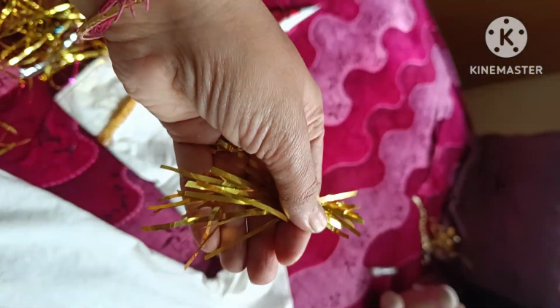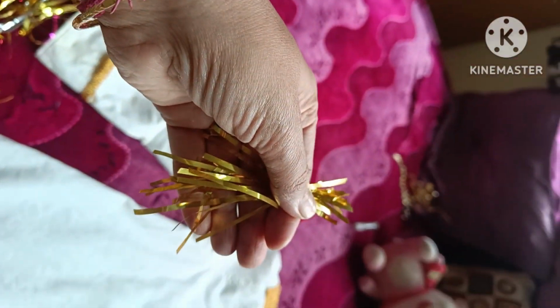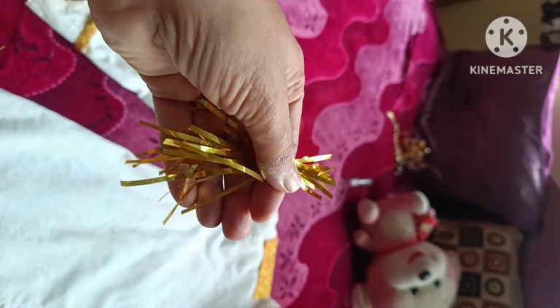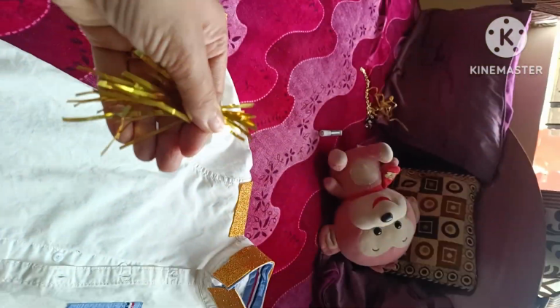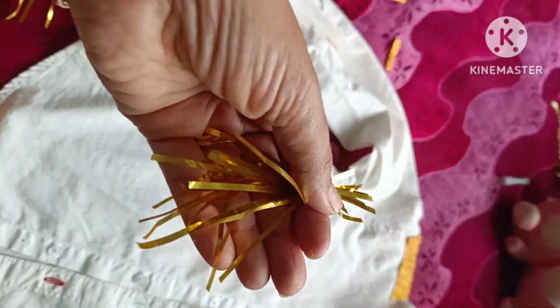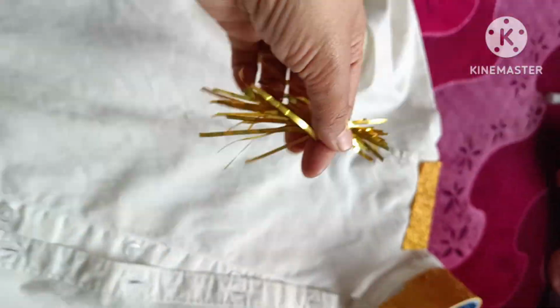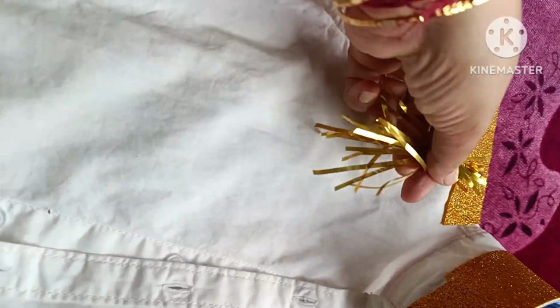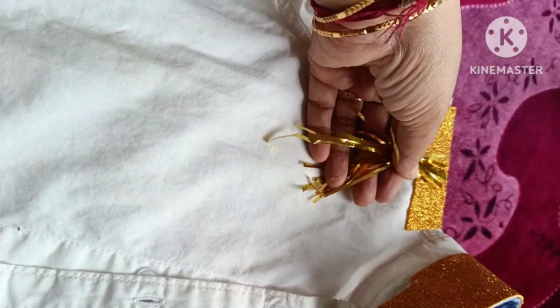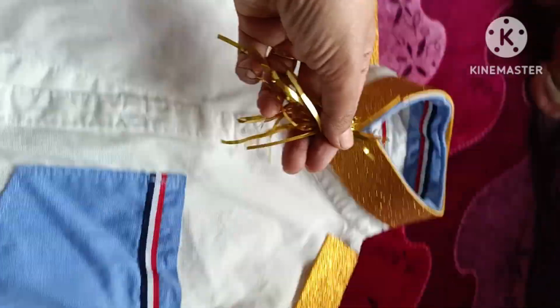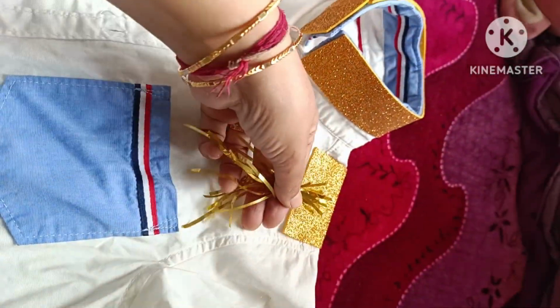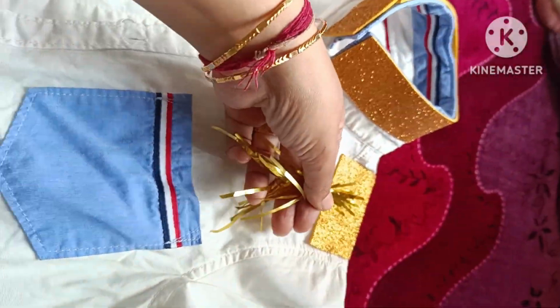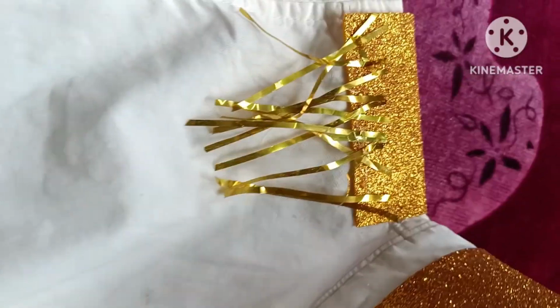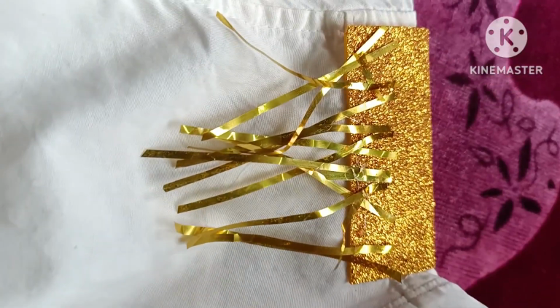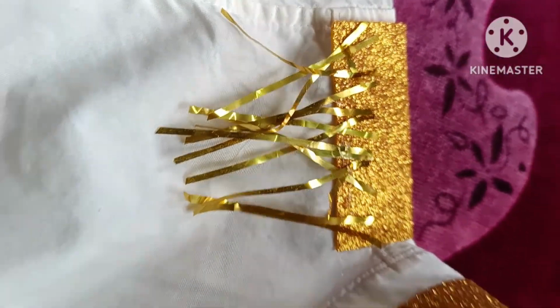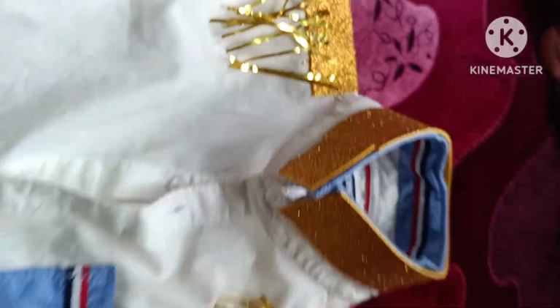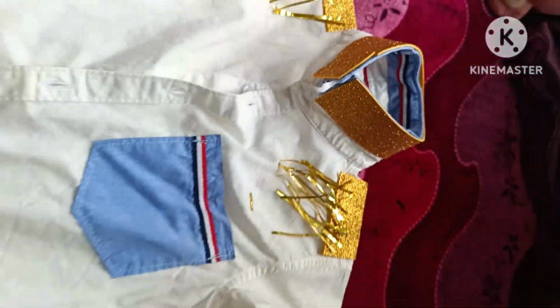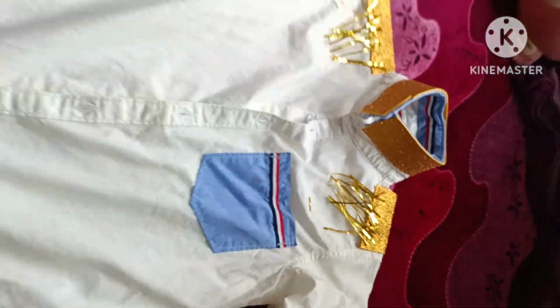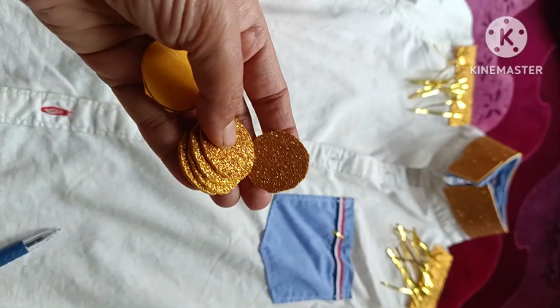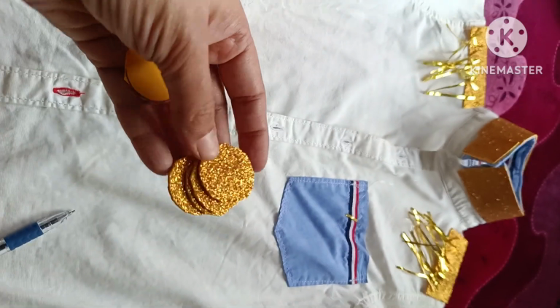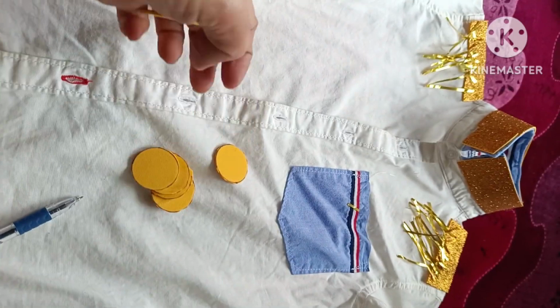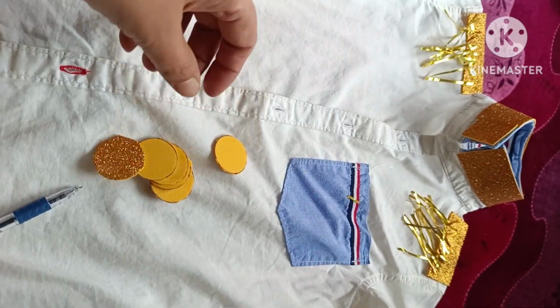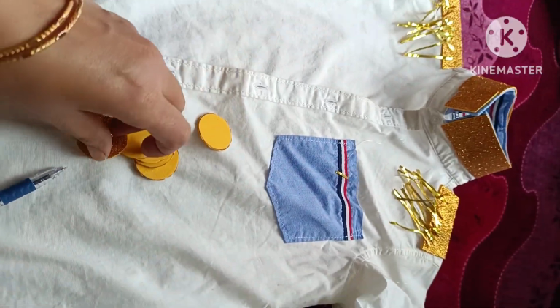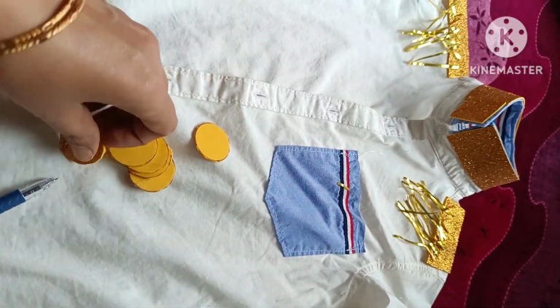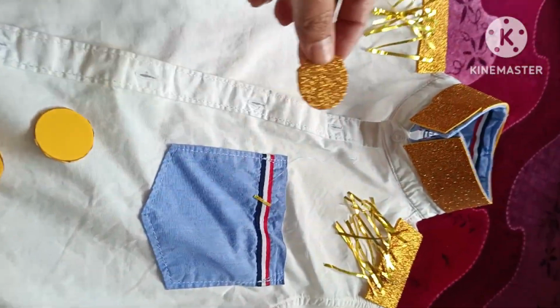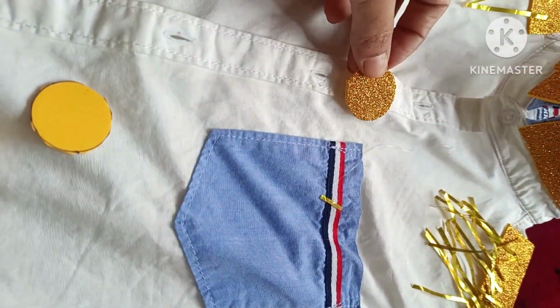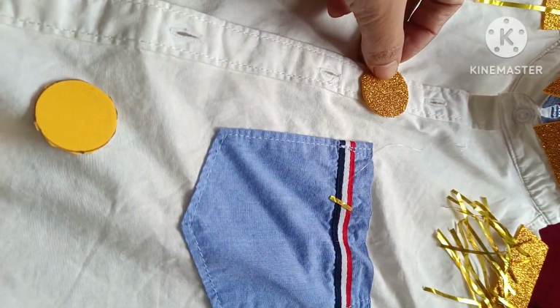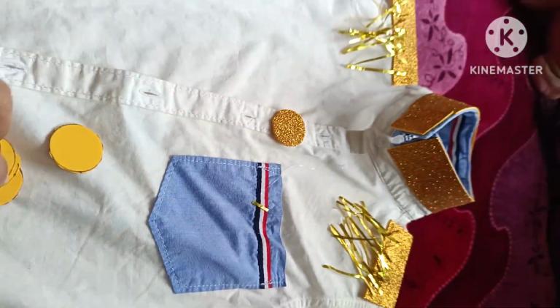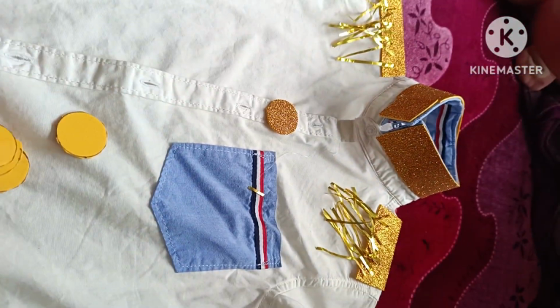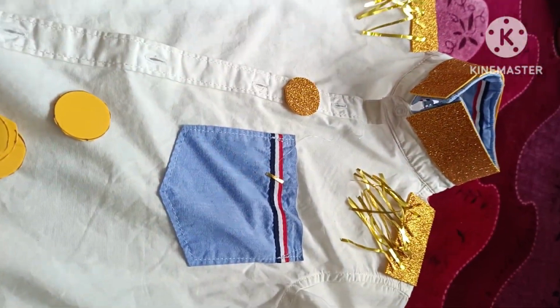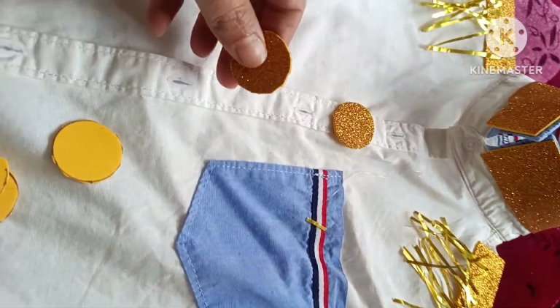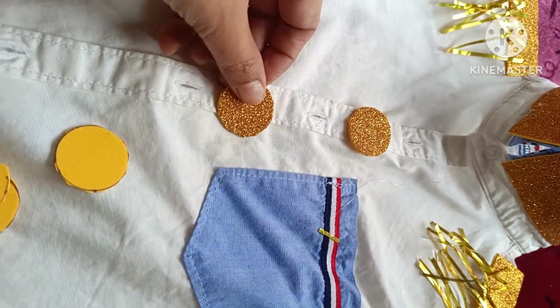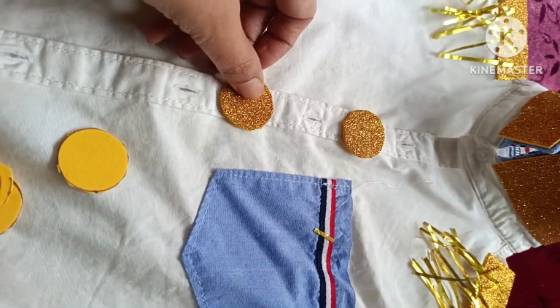Take some foil cotton piece and stick on the shoulder. Now cut the foam to make the buttons and stick like this.